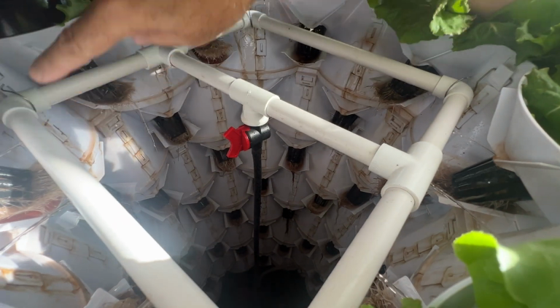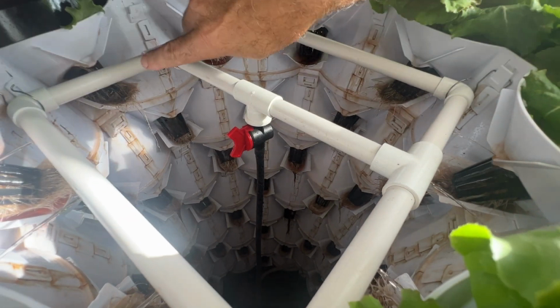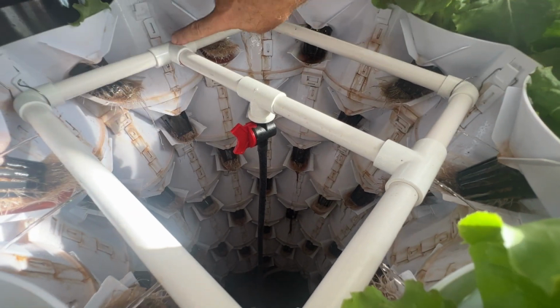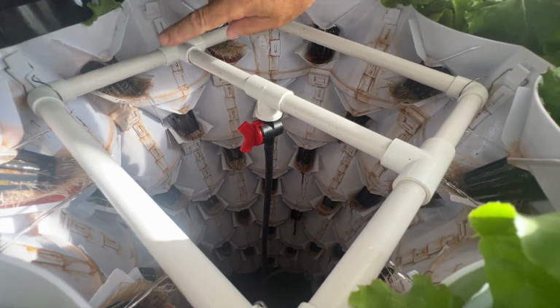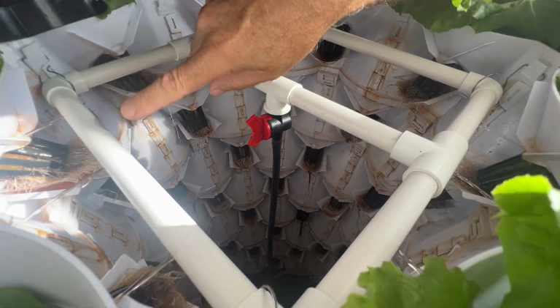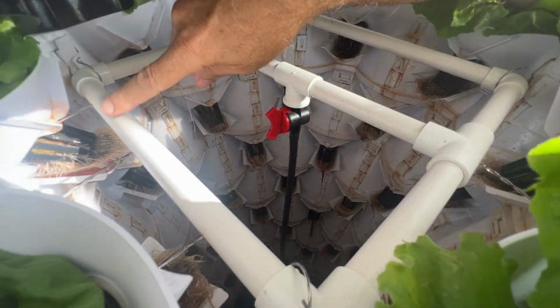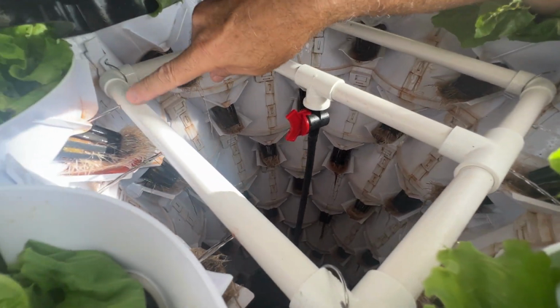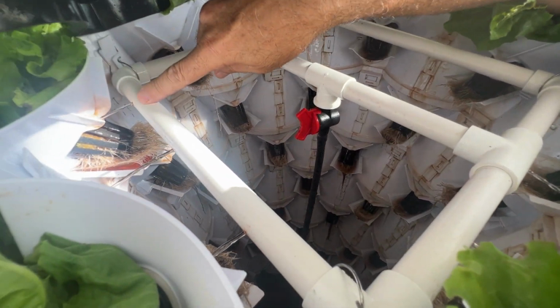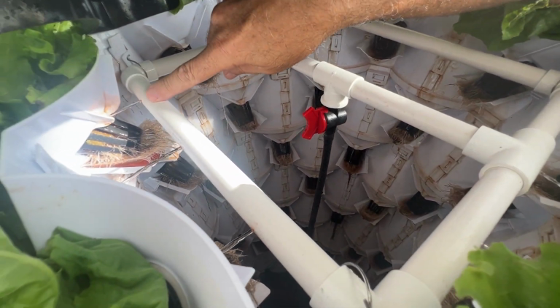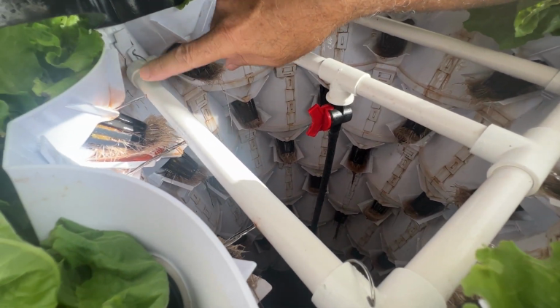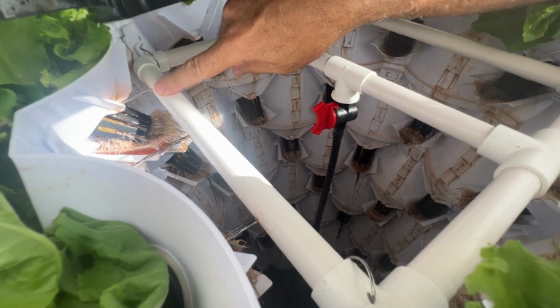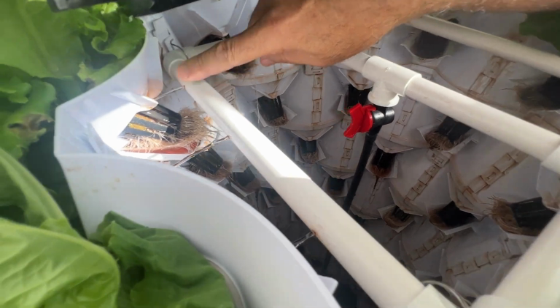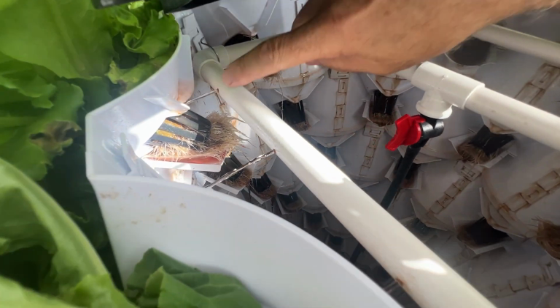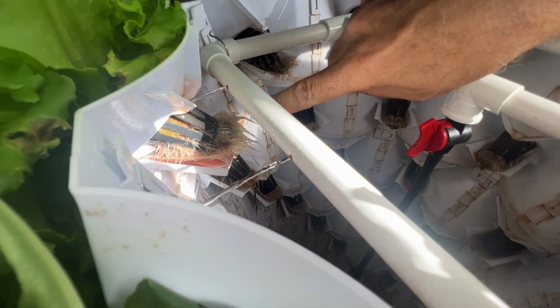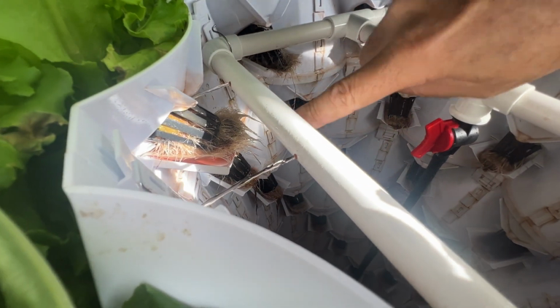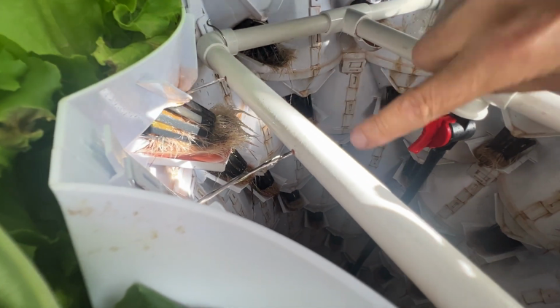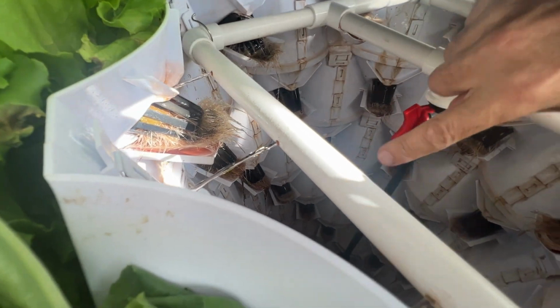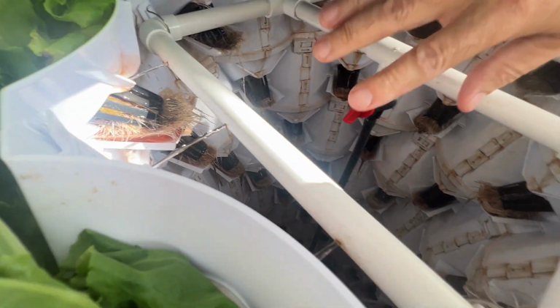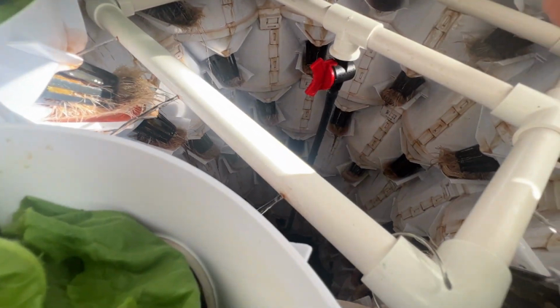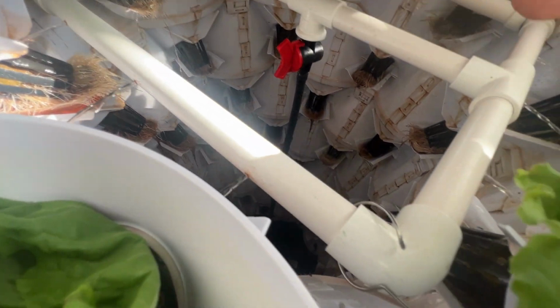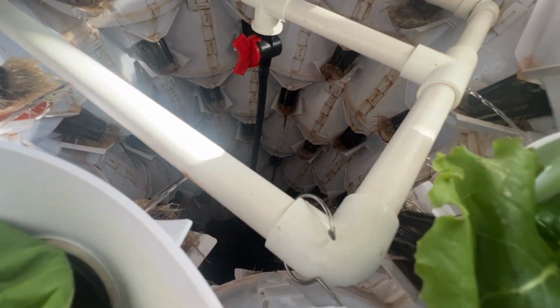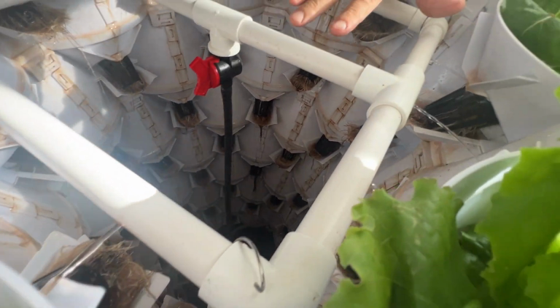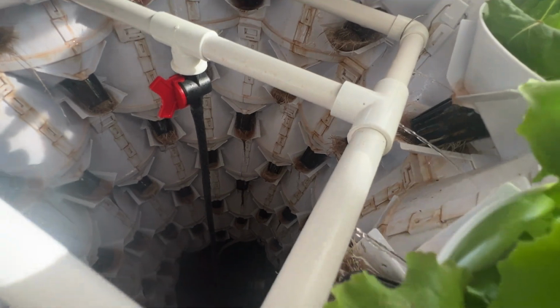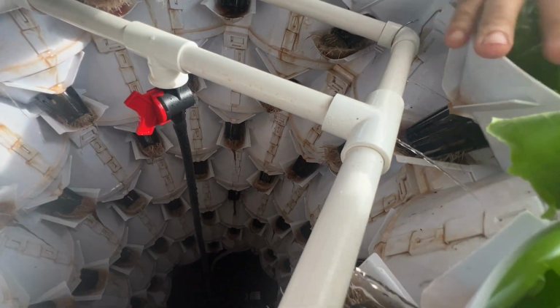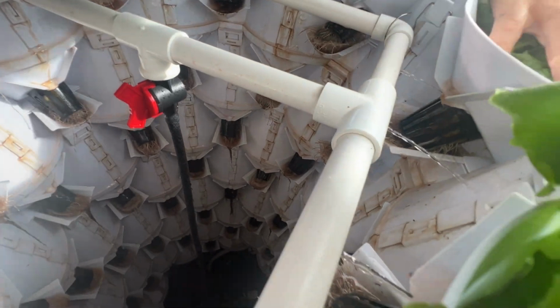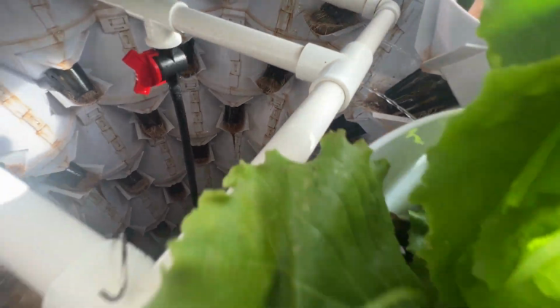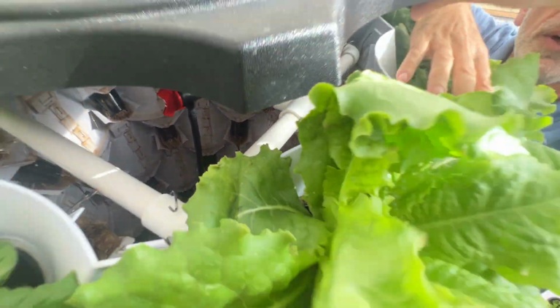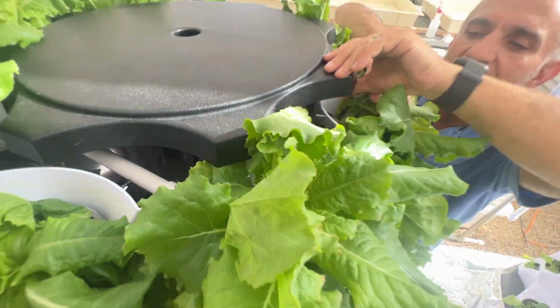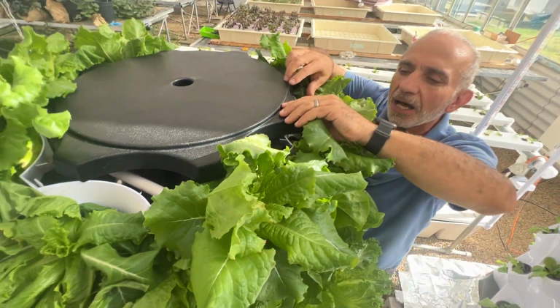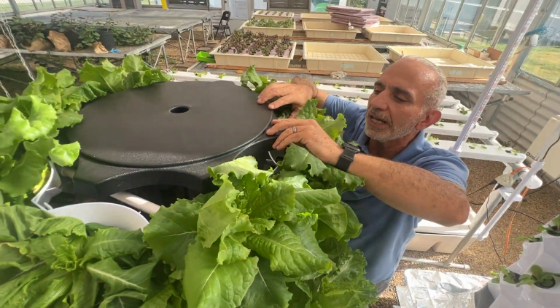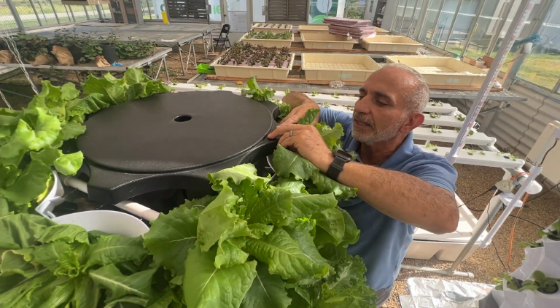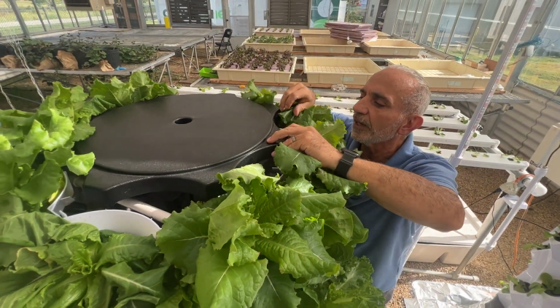You can see the water pouring out, and then the water drips from one system to another — from one layer to the layer below it — and then goes all the way back down to the tank. It's very ingenious, a very simple way.